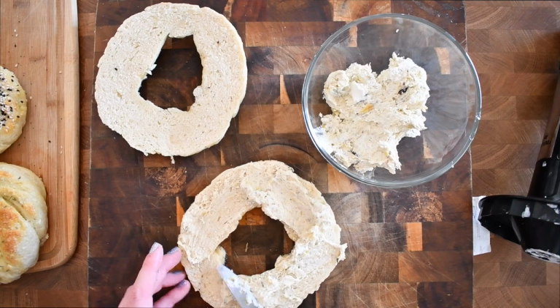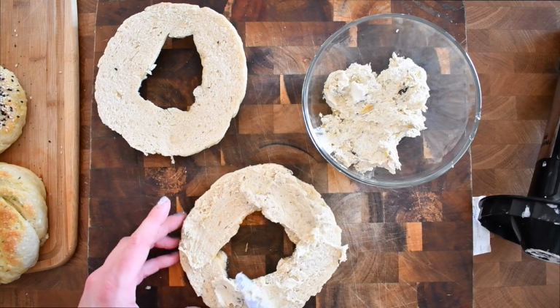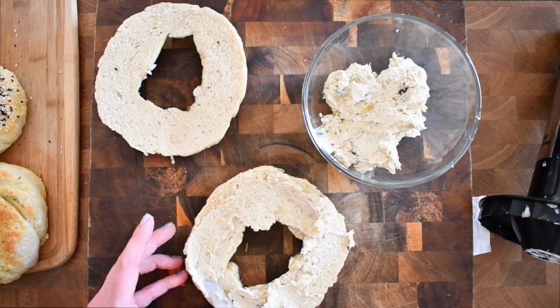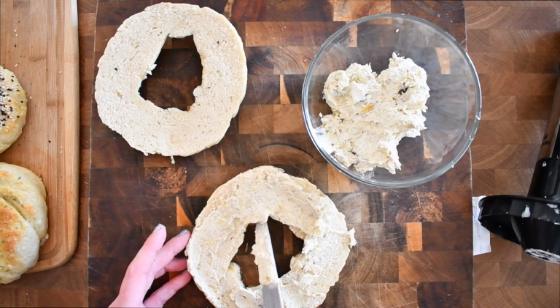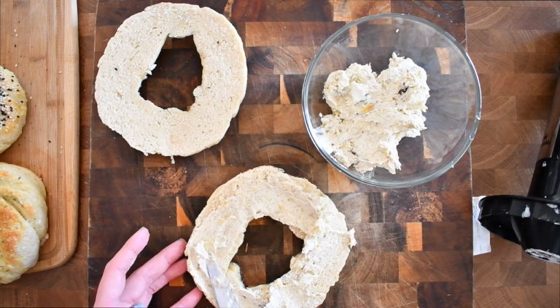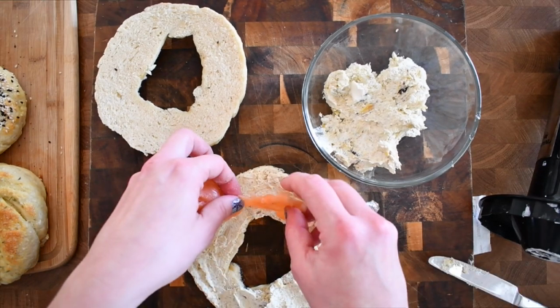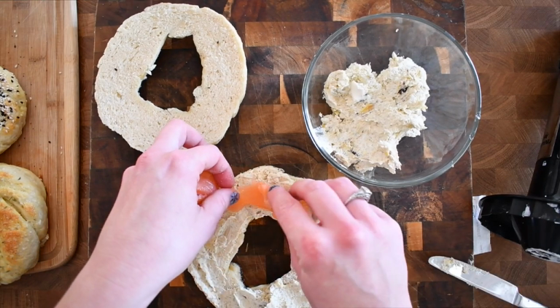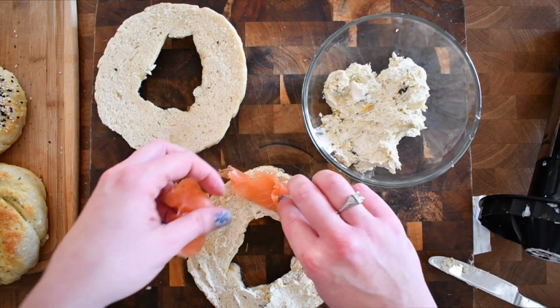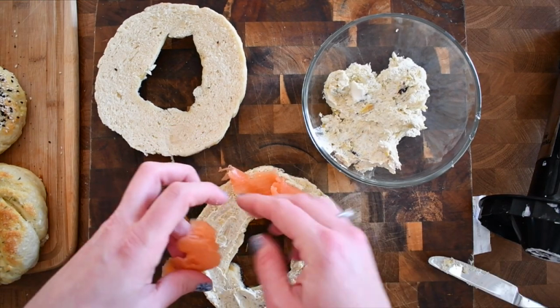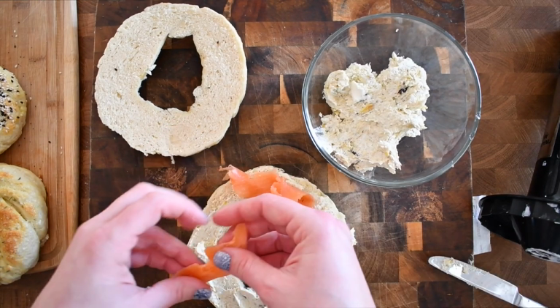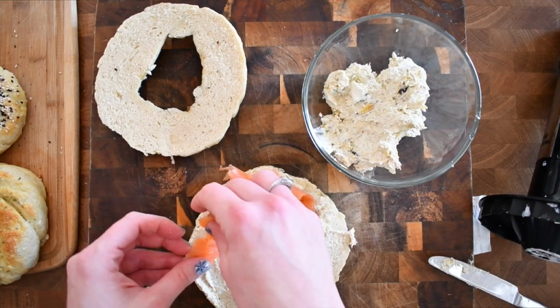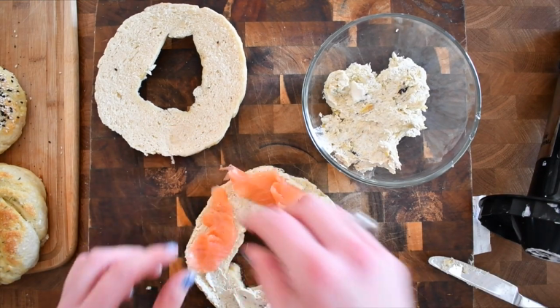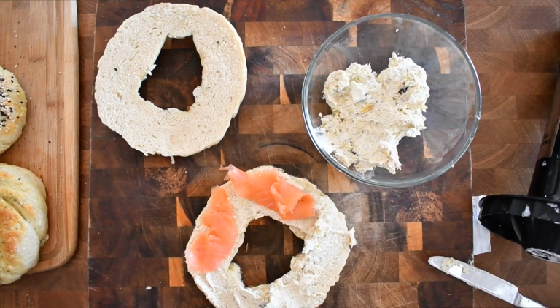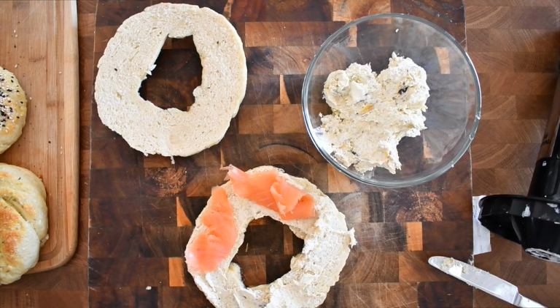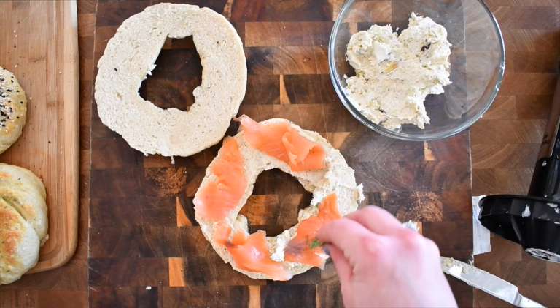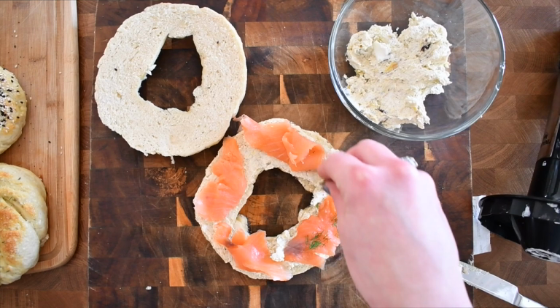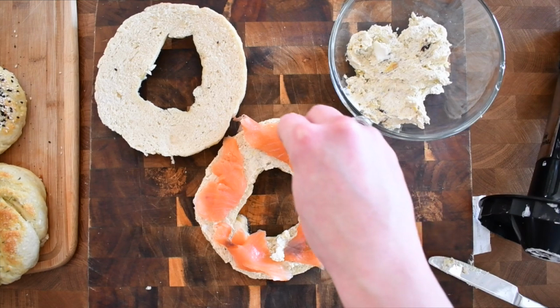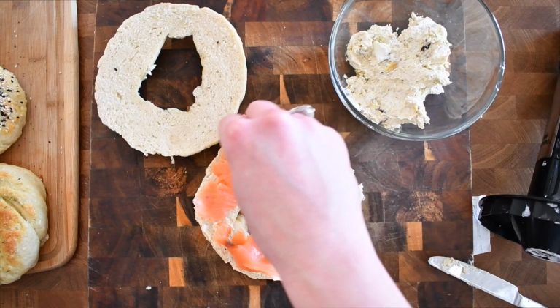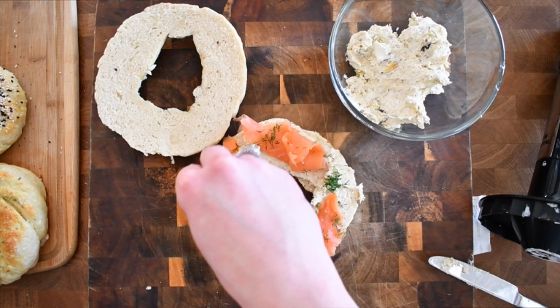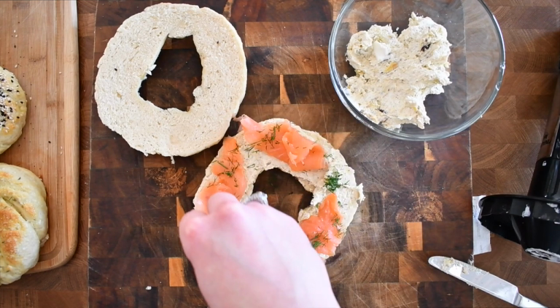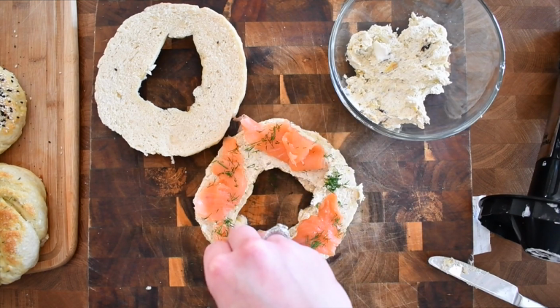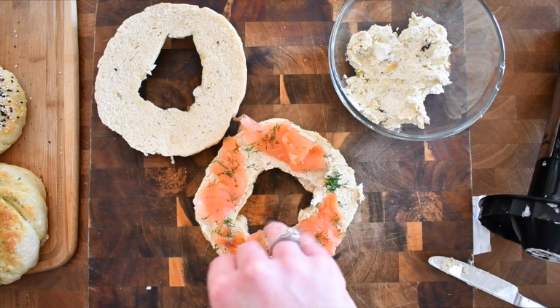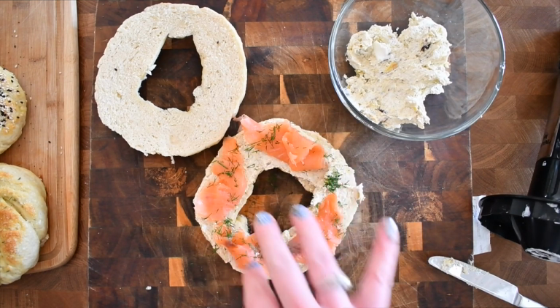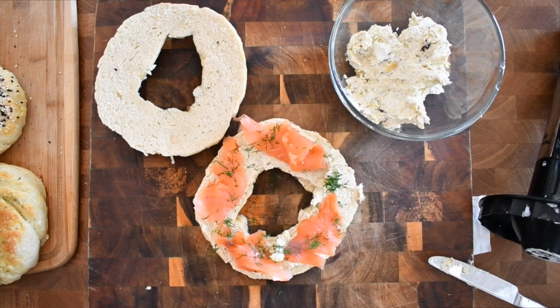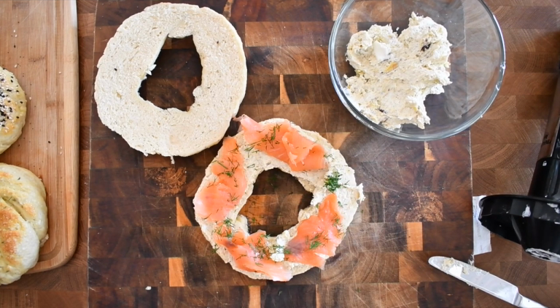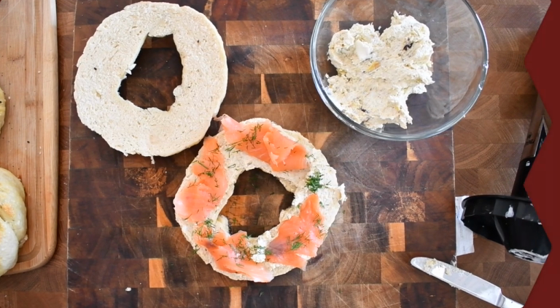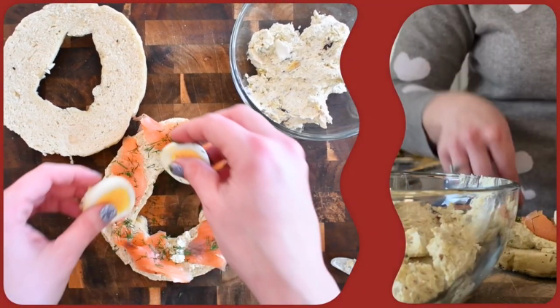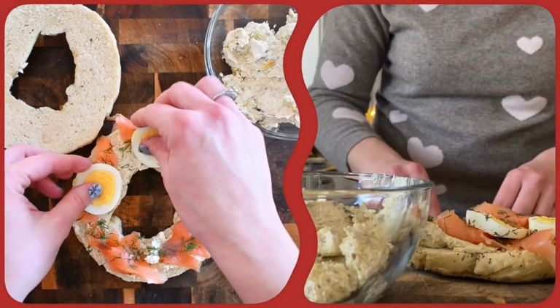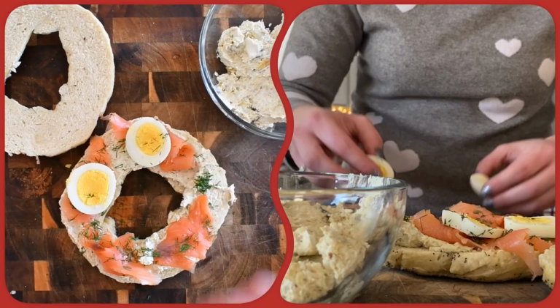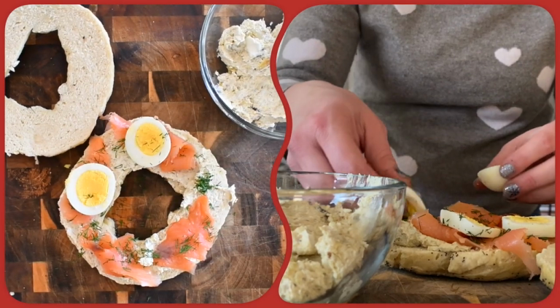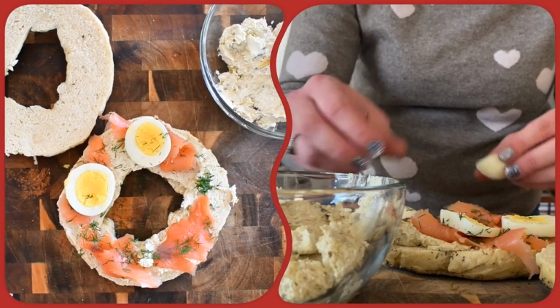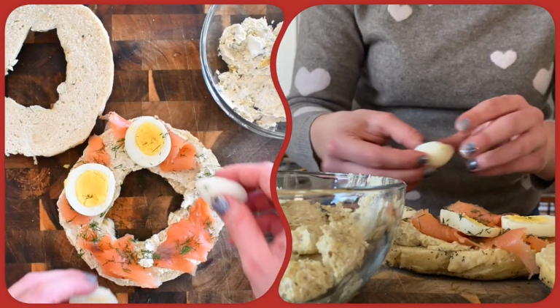Next I'm gonna put some beautiful smoked salmon, top it all with dill, and then put my hard boiled eggs on top of it.